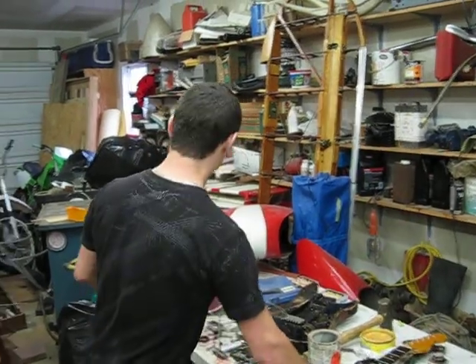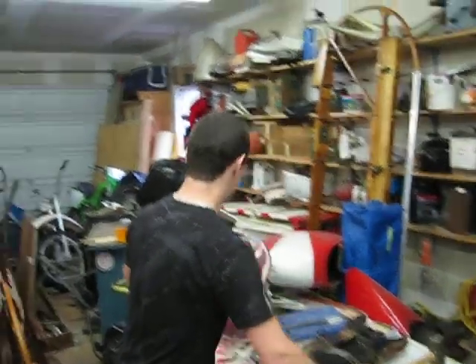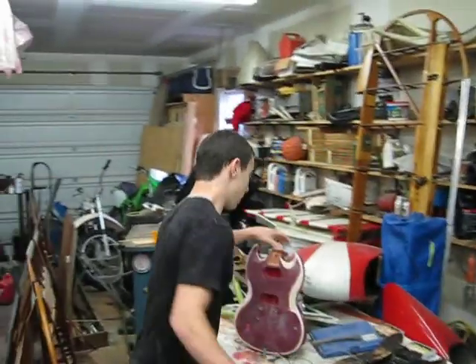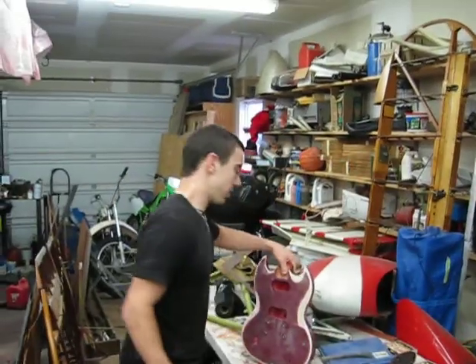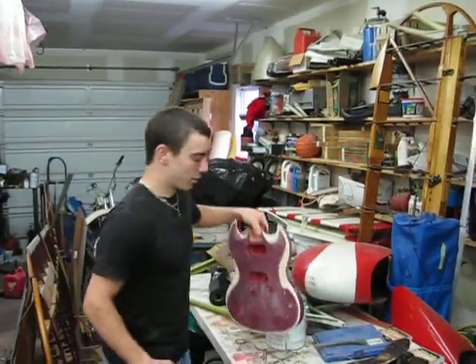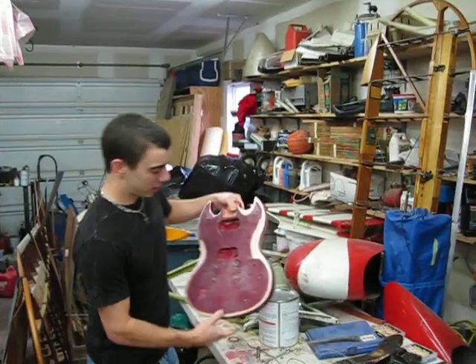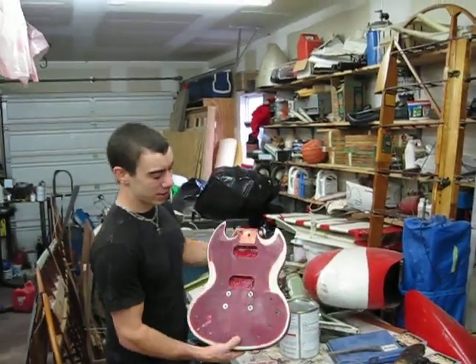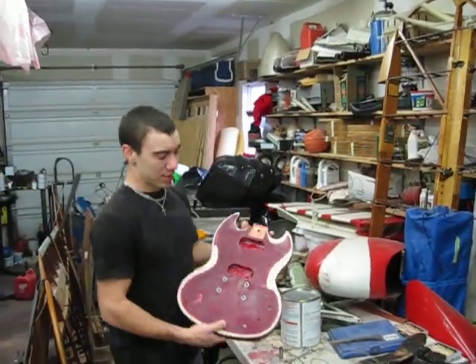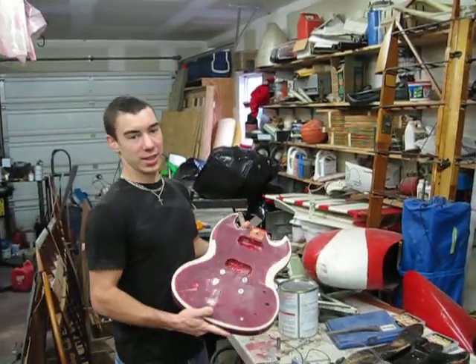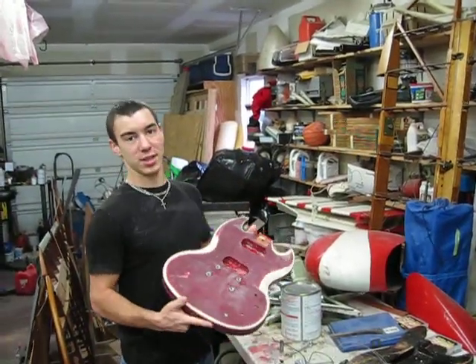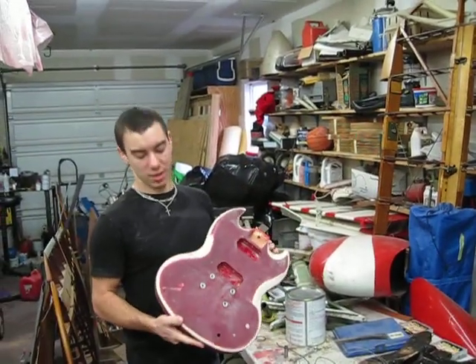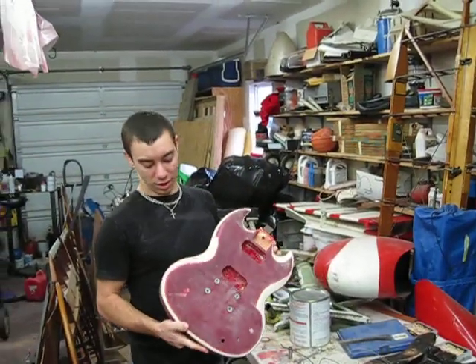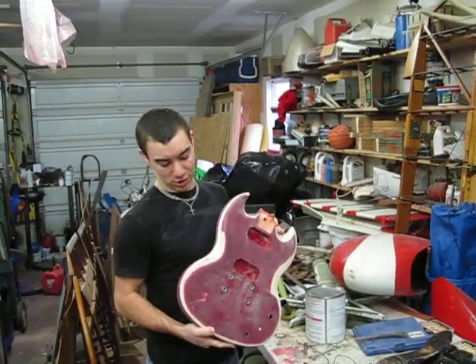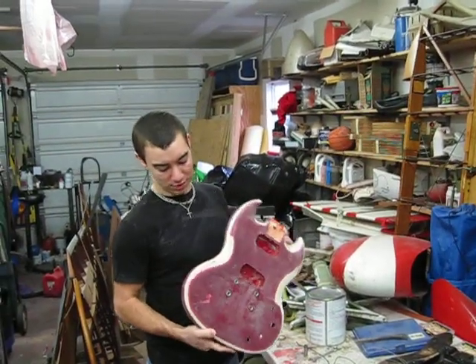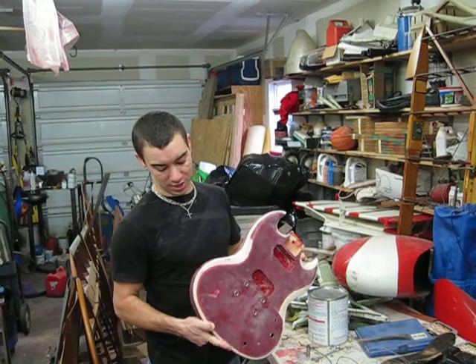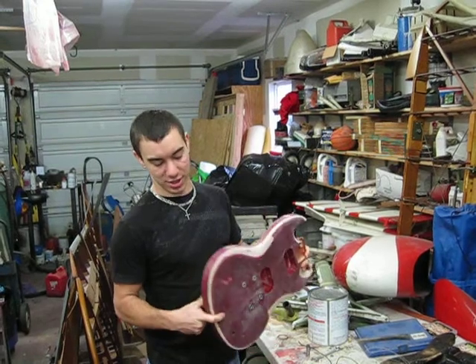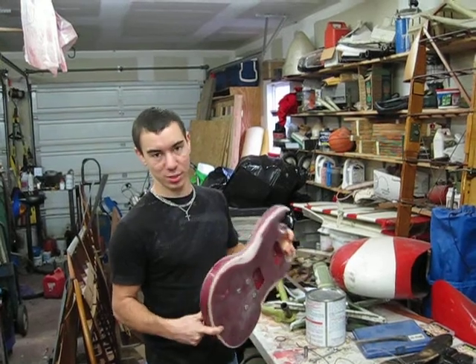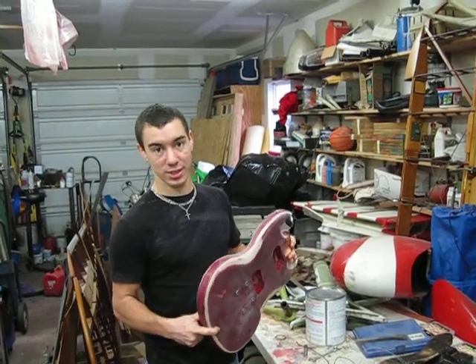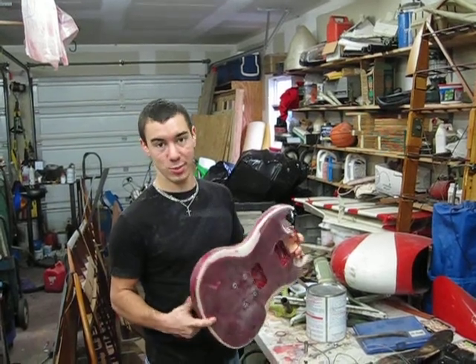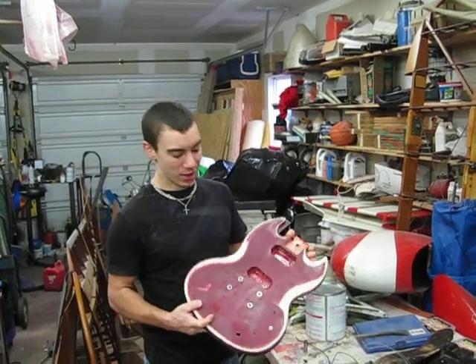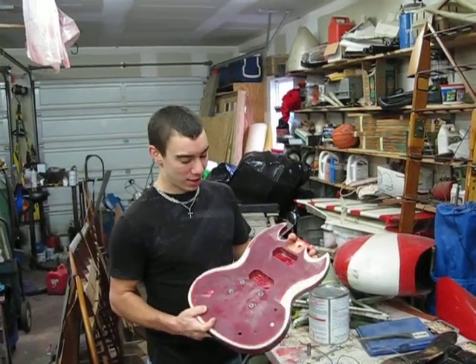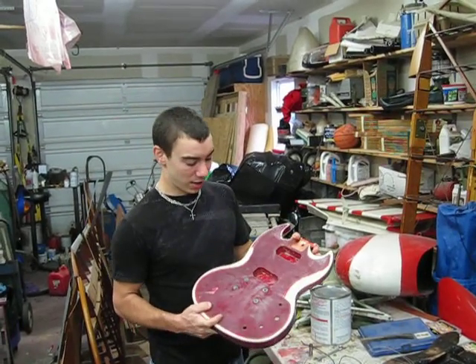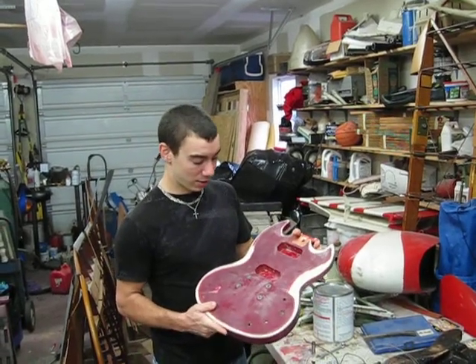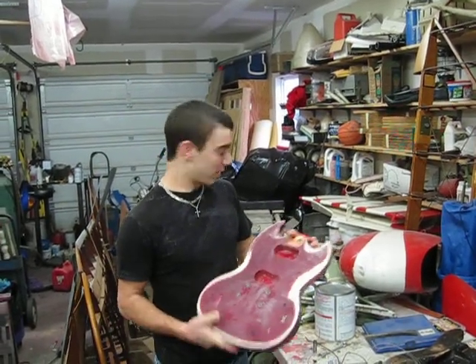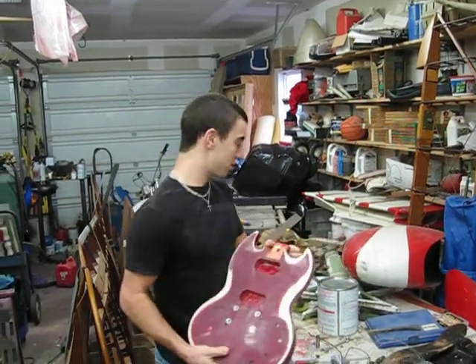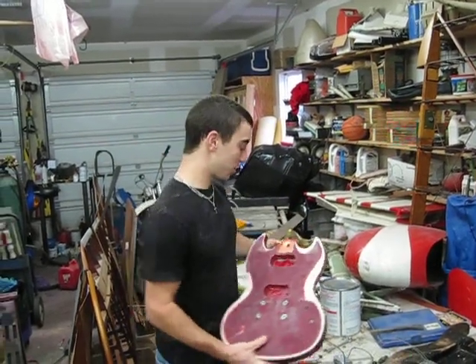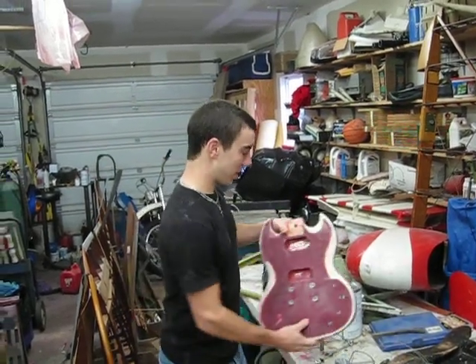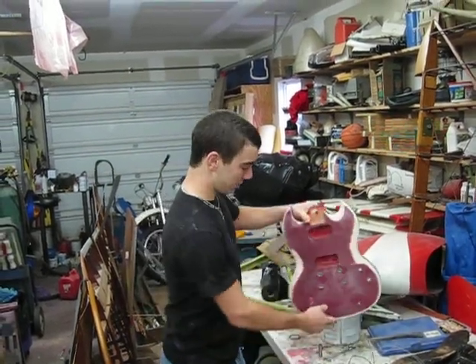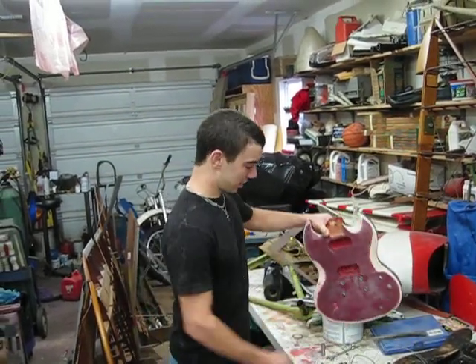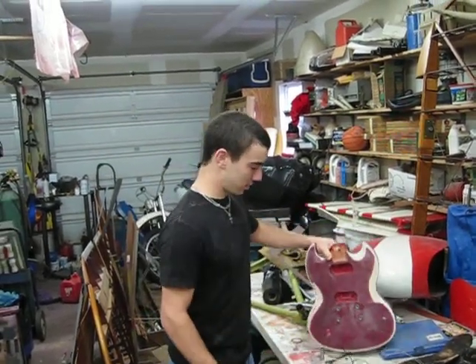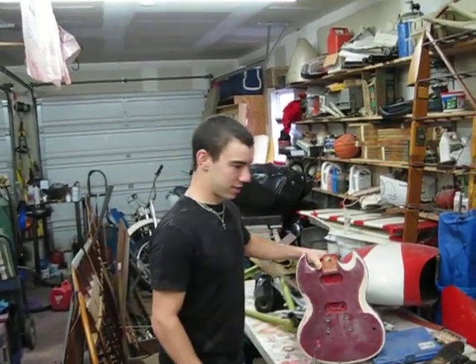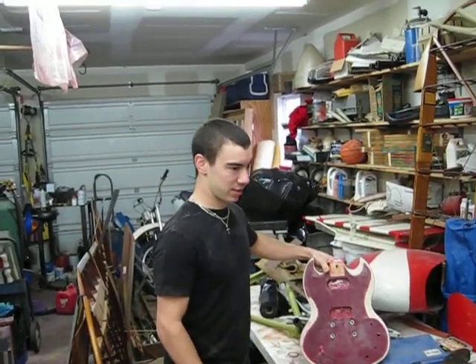This is one of our later projects. It's our version of the SG. It's going to be slimmer and geared towards metal. It's going to be a C guitar.